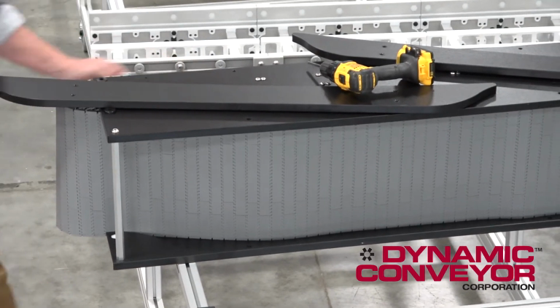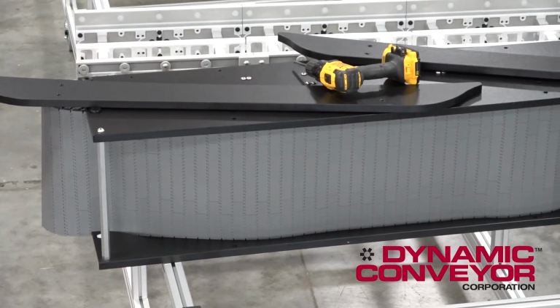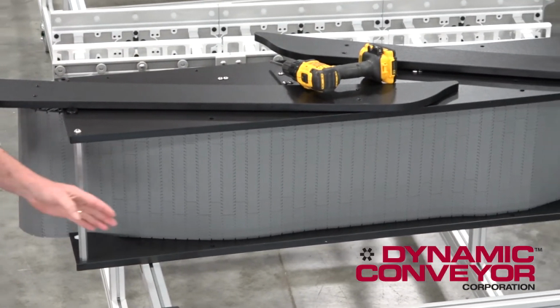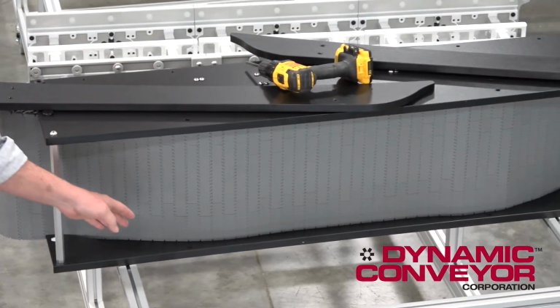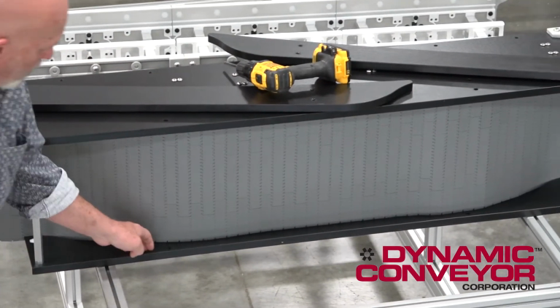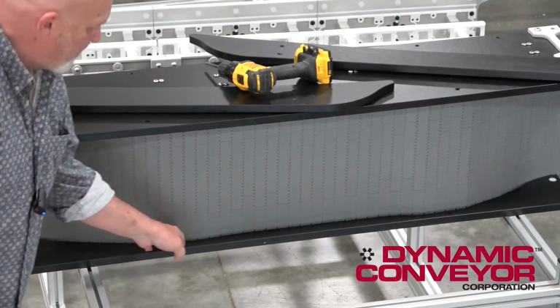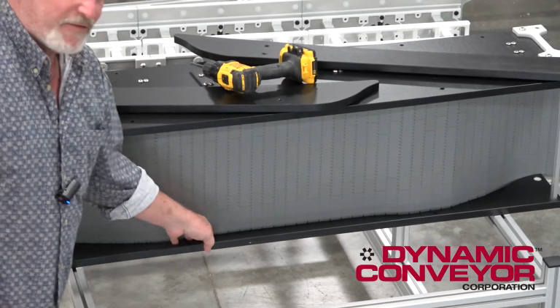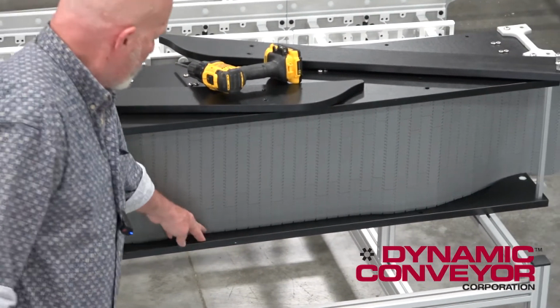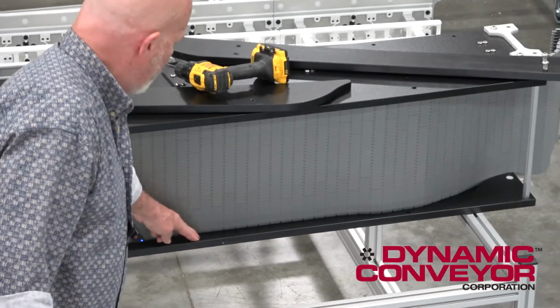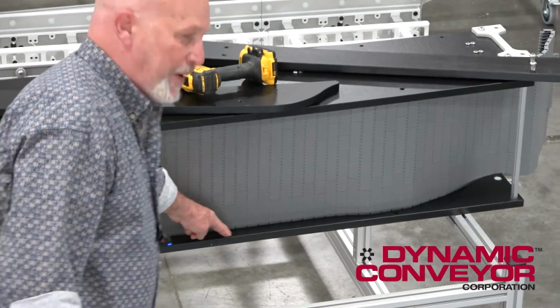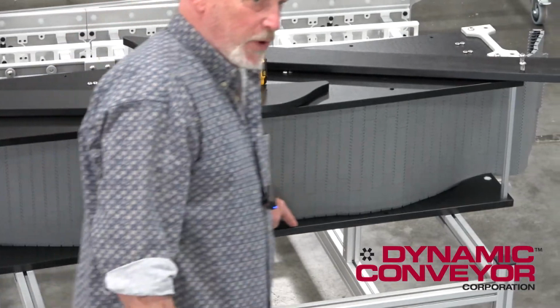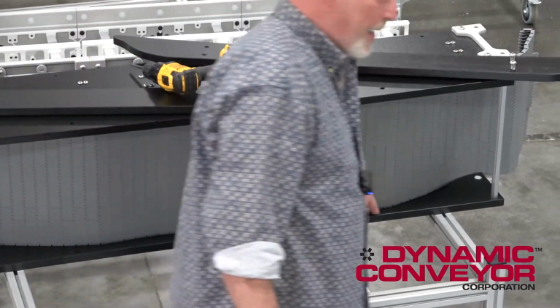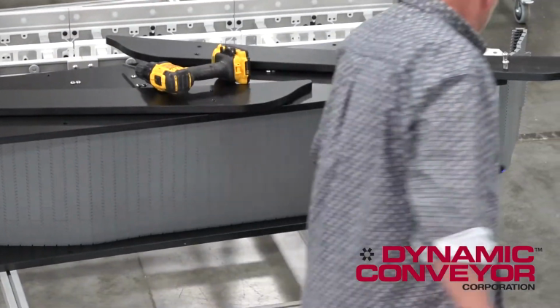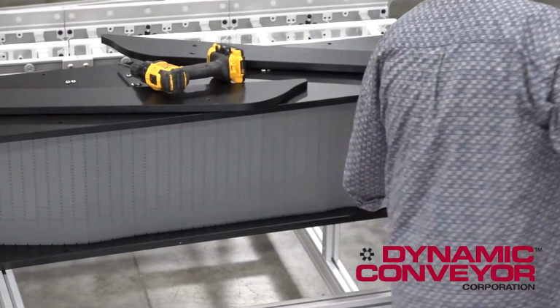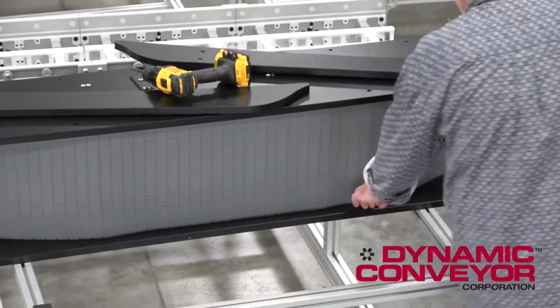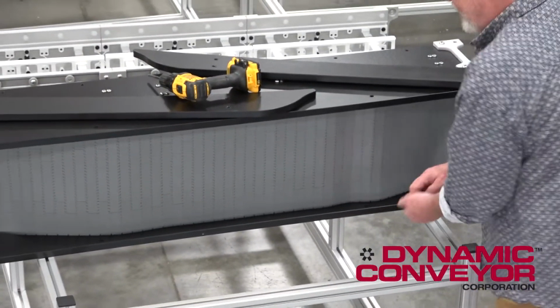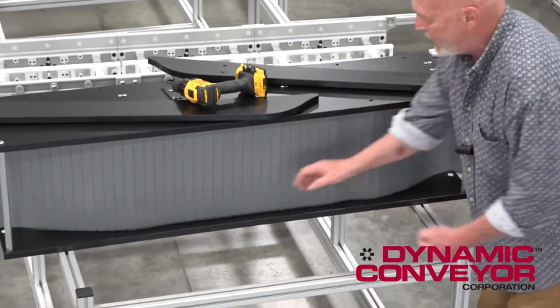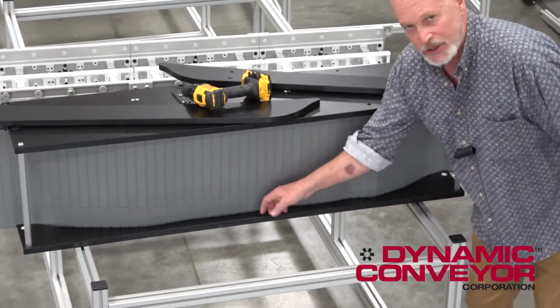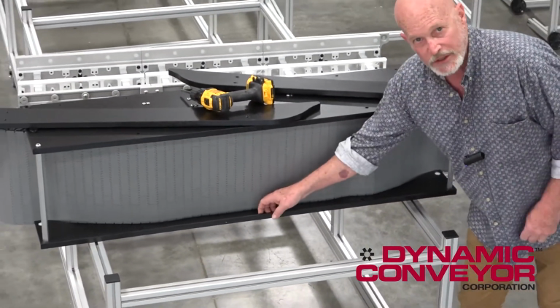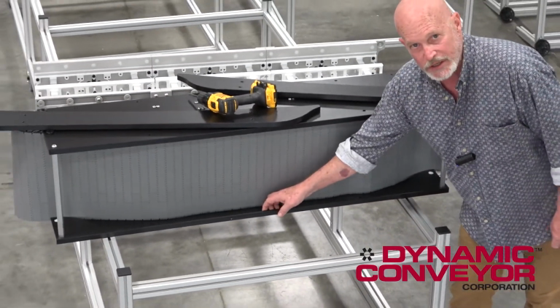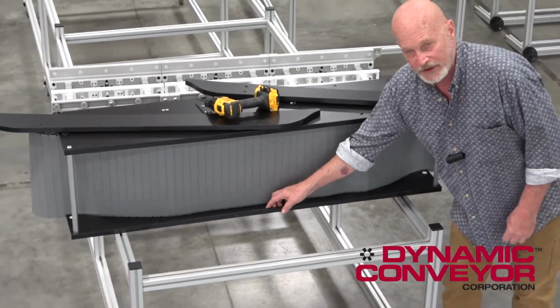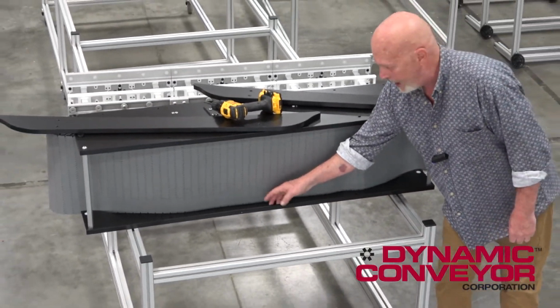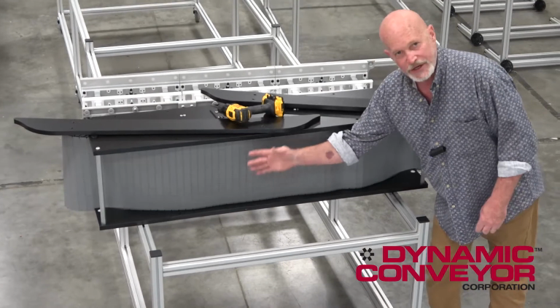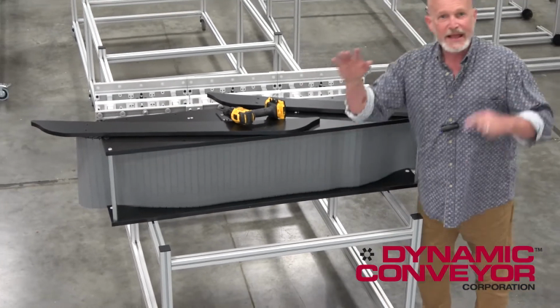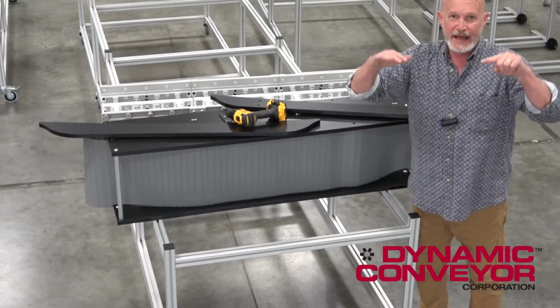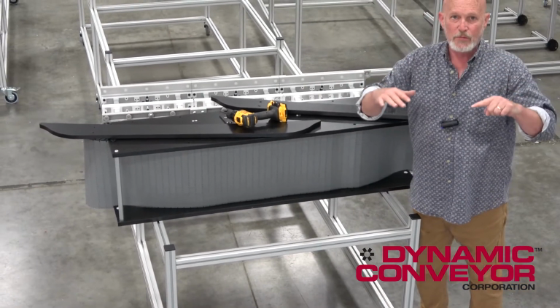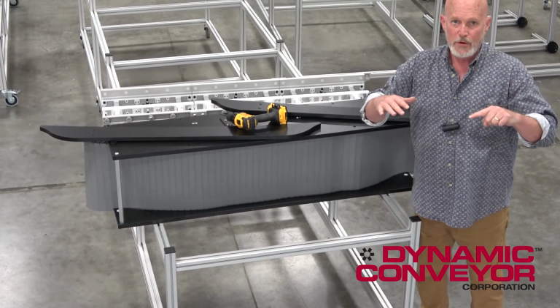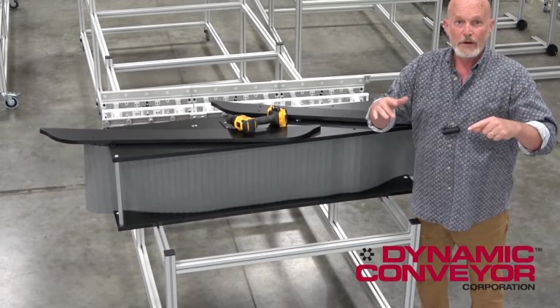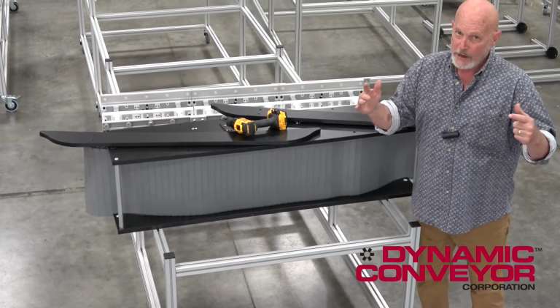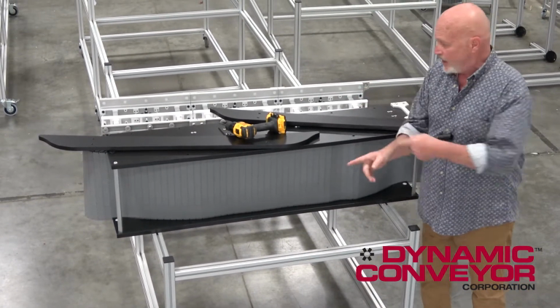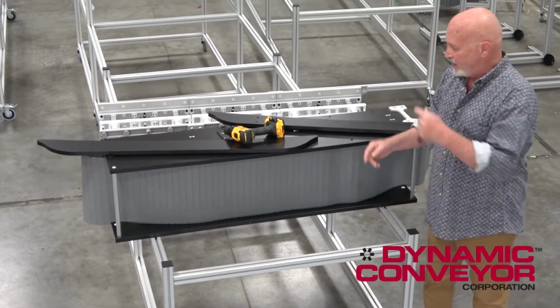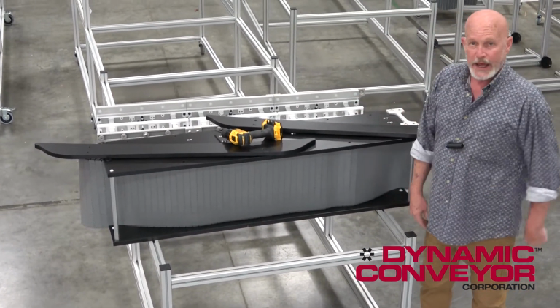What you want to do is leave about a finger or two gap between the bottom of this belt and the lip of this, because as your belt stretches over time in operation it still has more room to move. Alright, so that's the catenary sag.